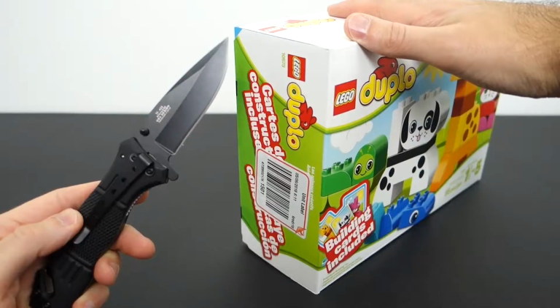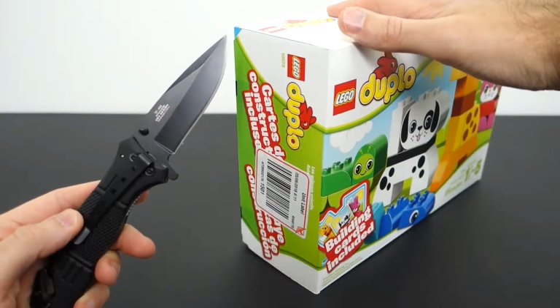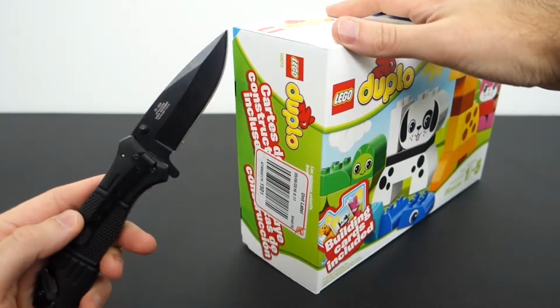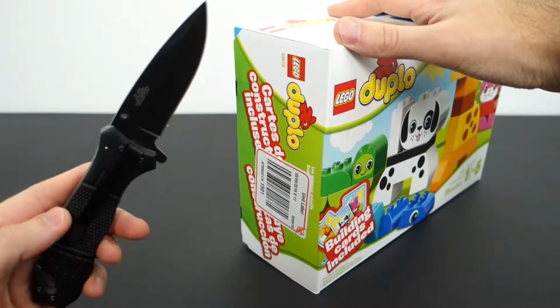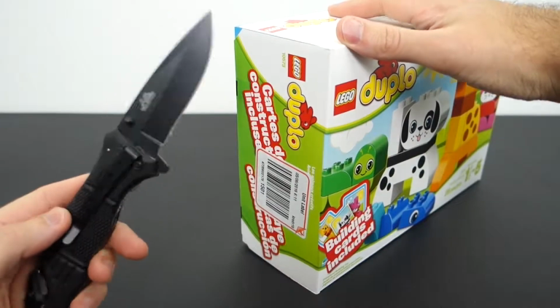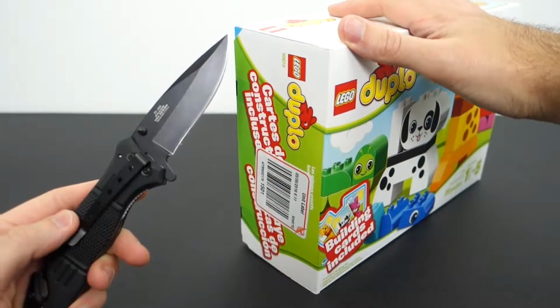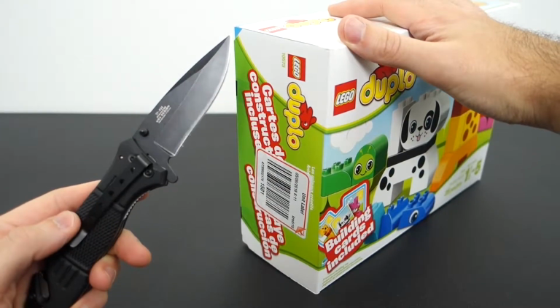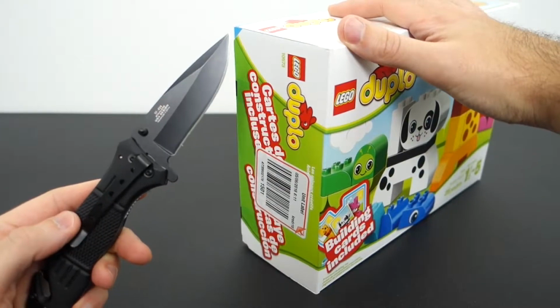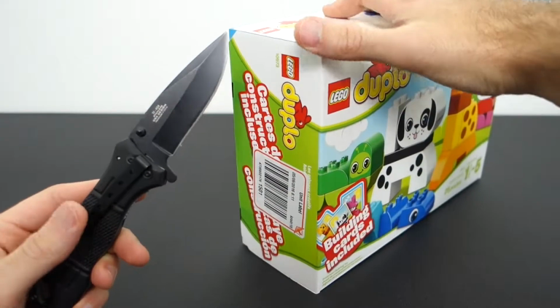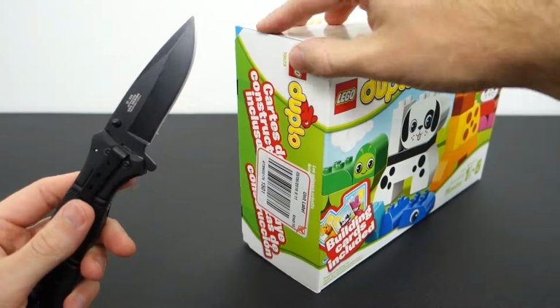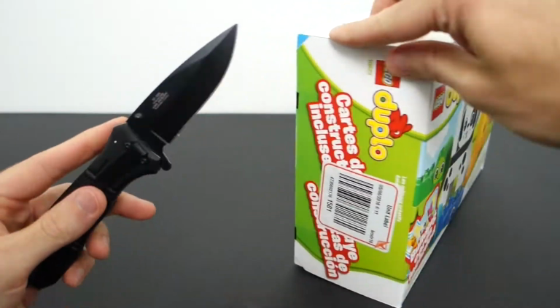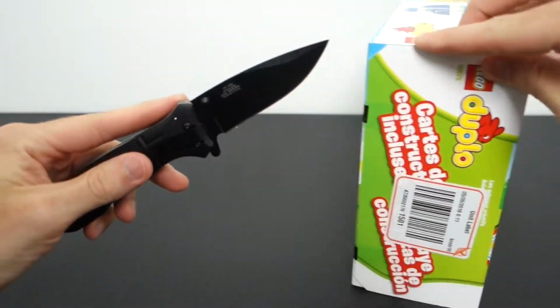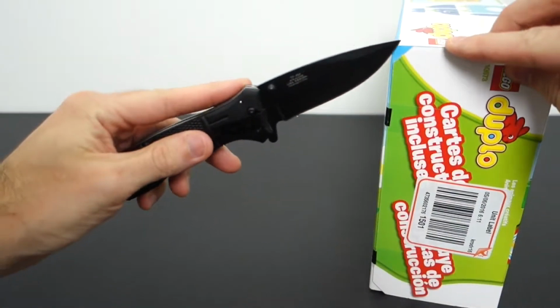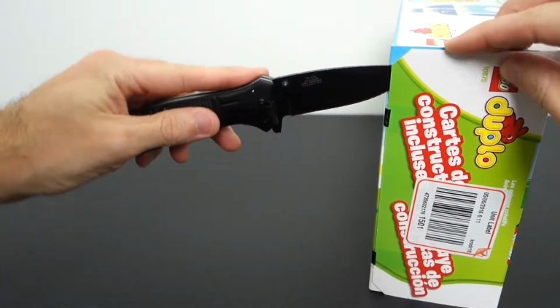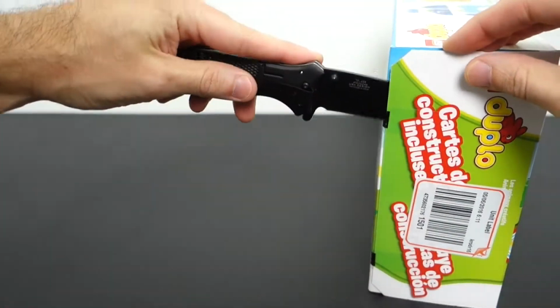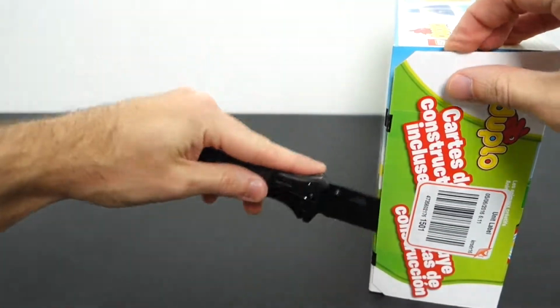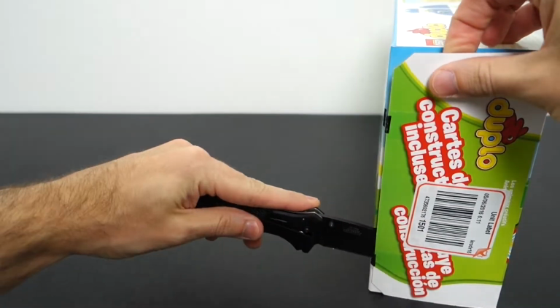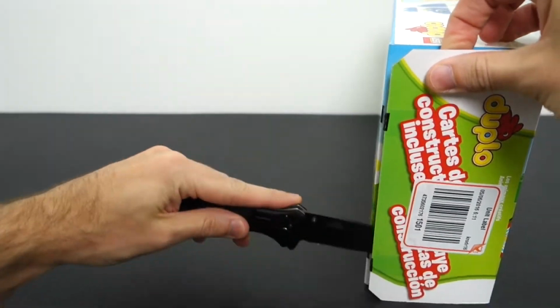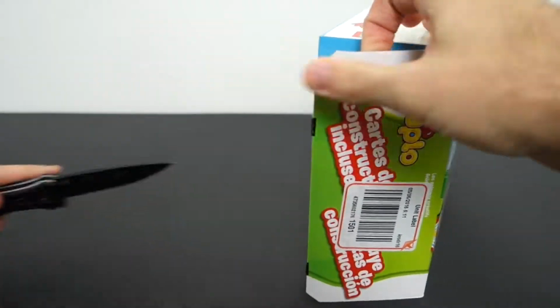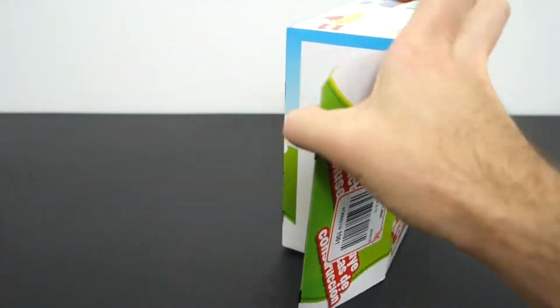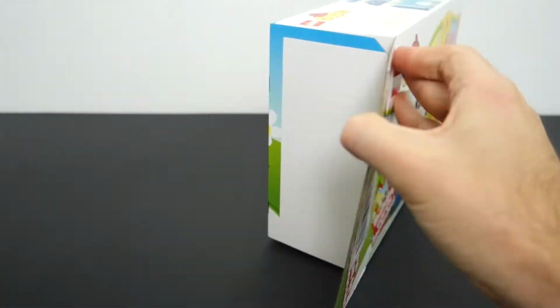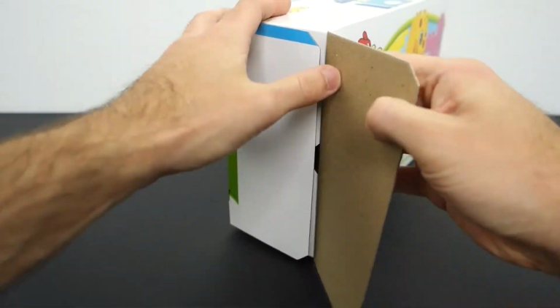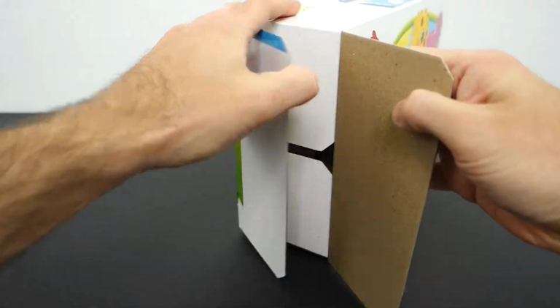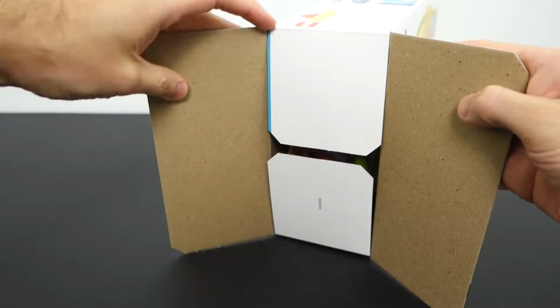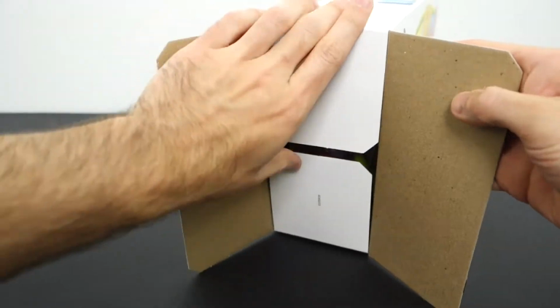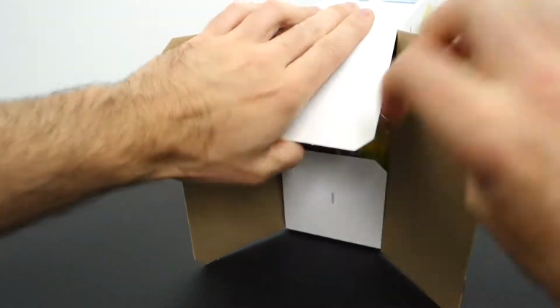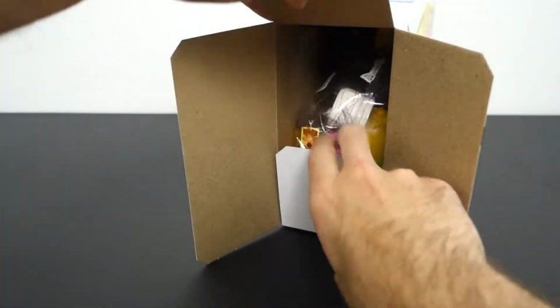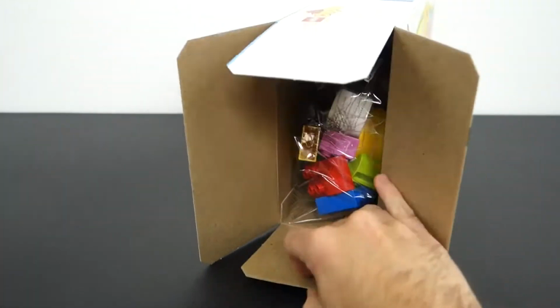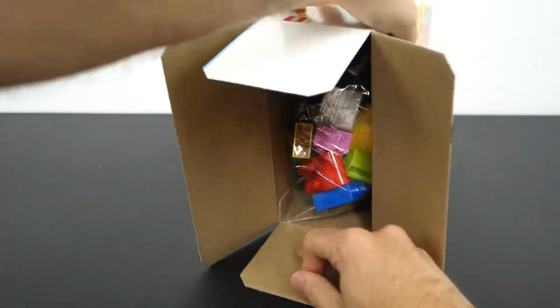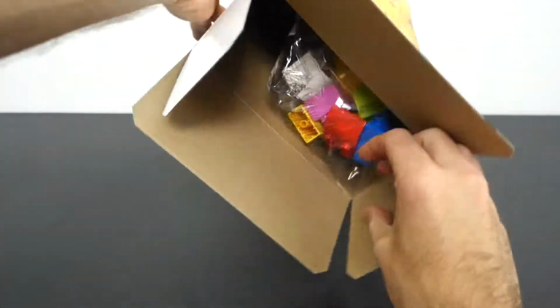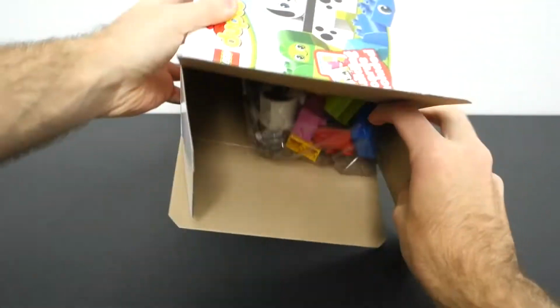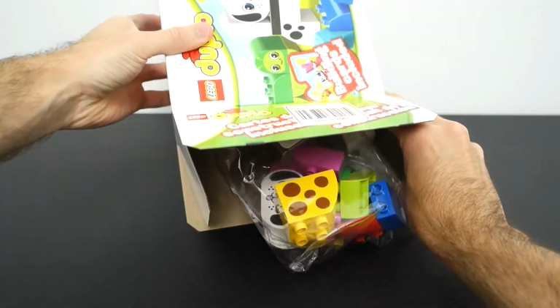Here's a look at the pieces, which we're gonna look at in a little more detail right now as I unbox this. Got my Lego unboxing knife — if you haven't seen my video on that, check that out. Most overkill knife to open Lego boxes ever. So we'll cut down the side here and open the flaps to reveal the magic inside.